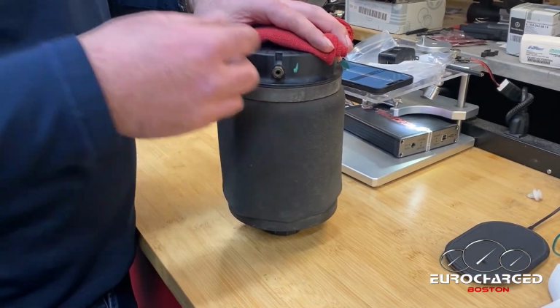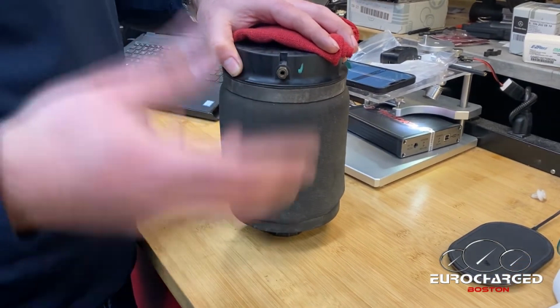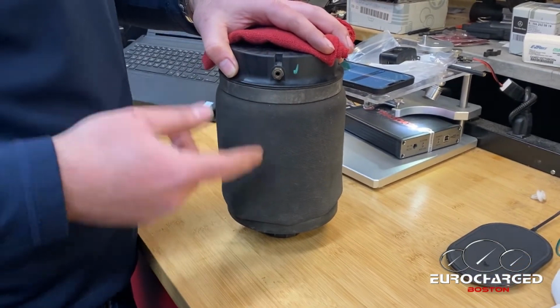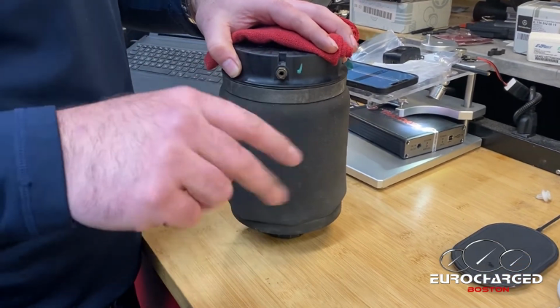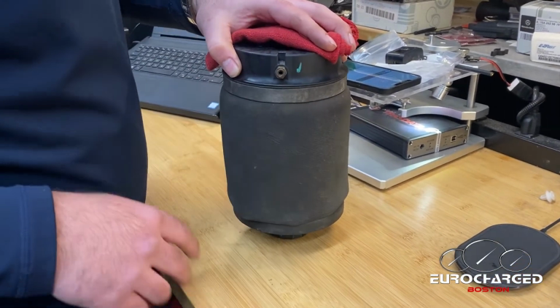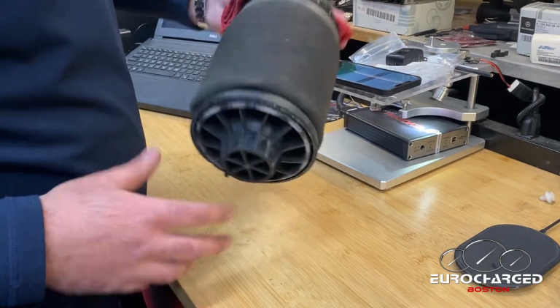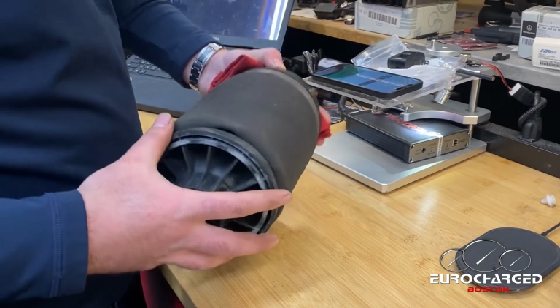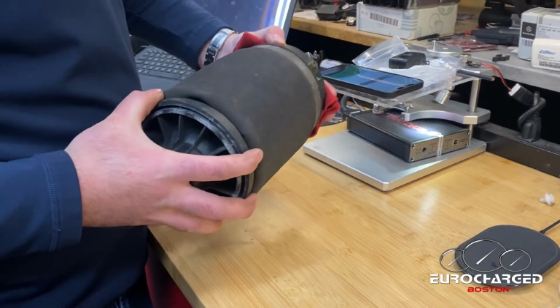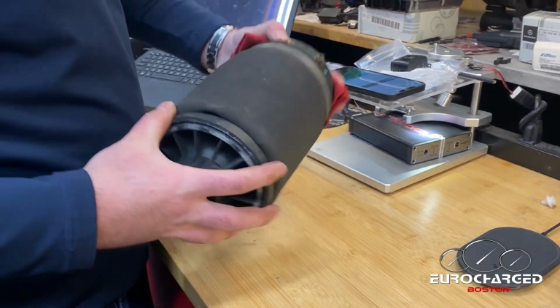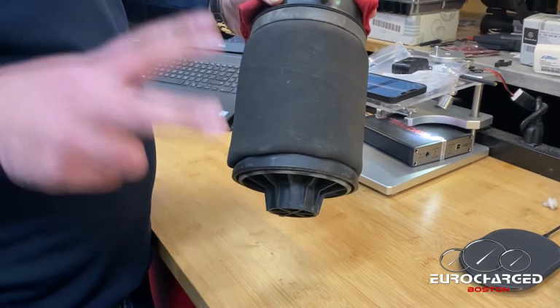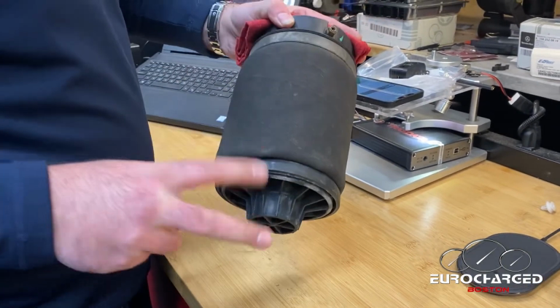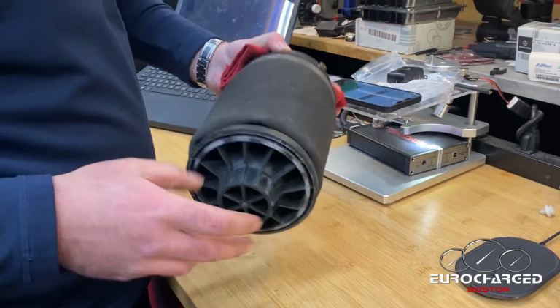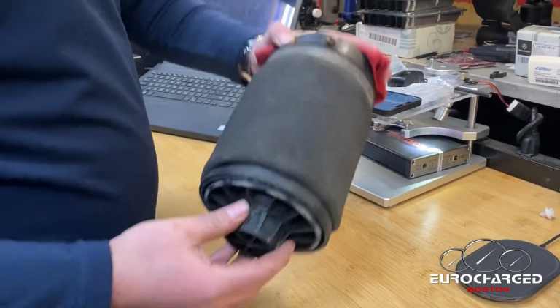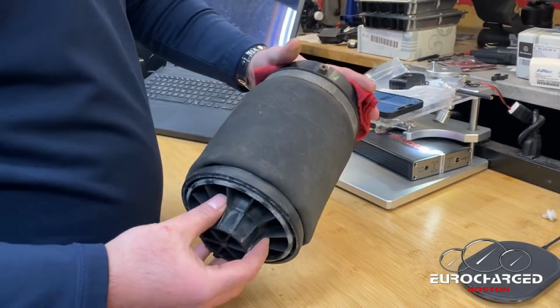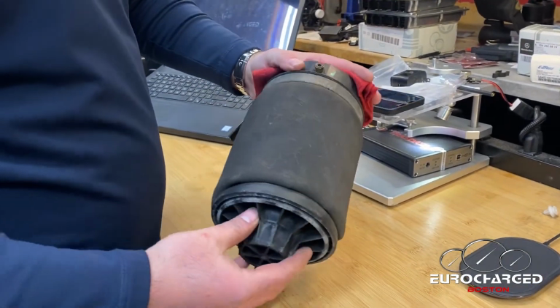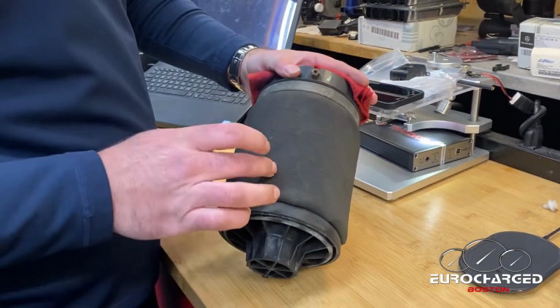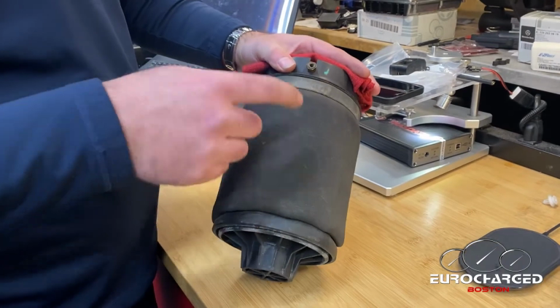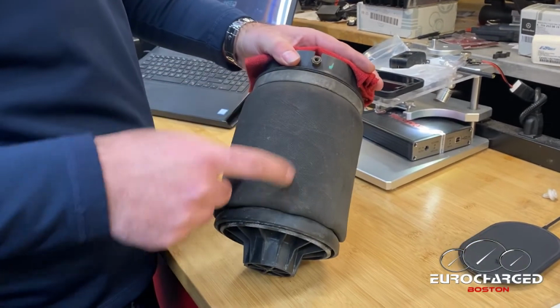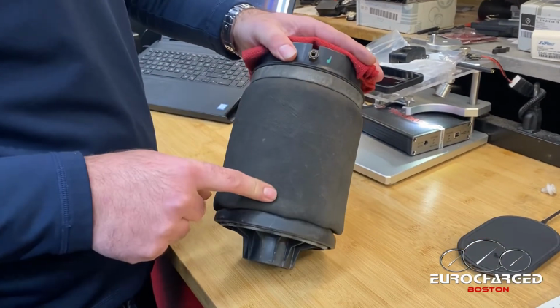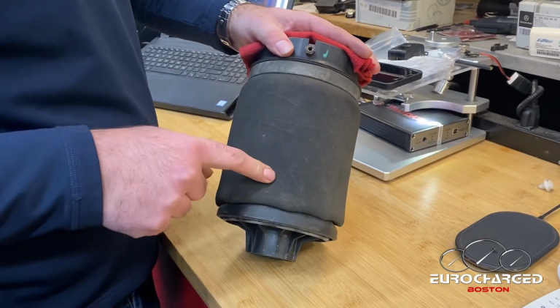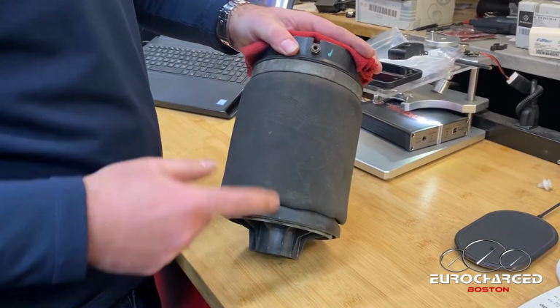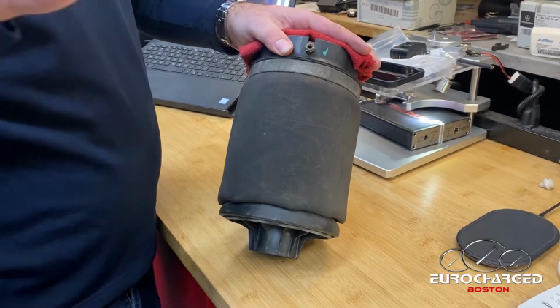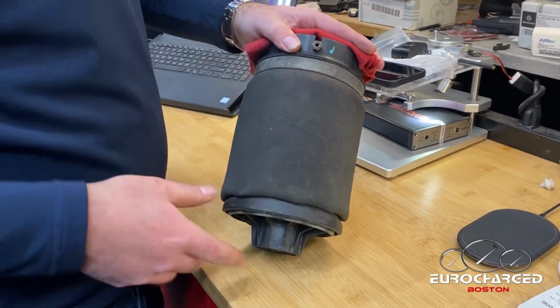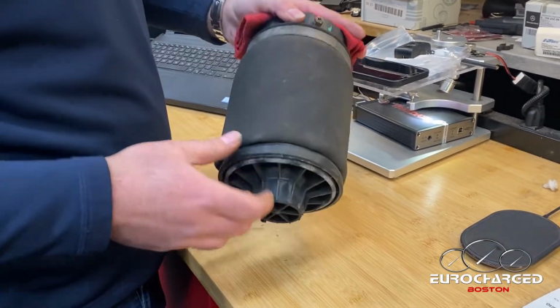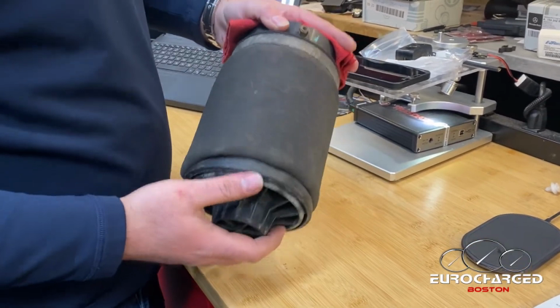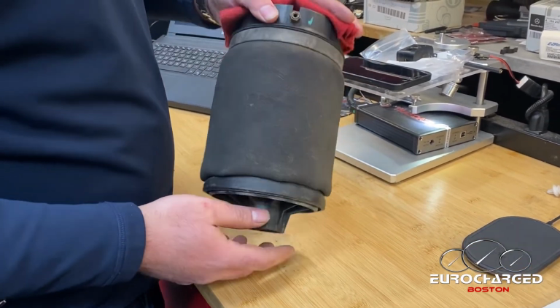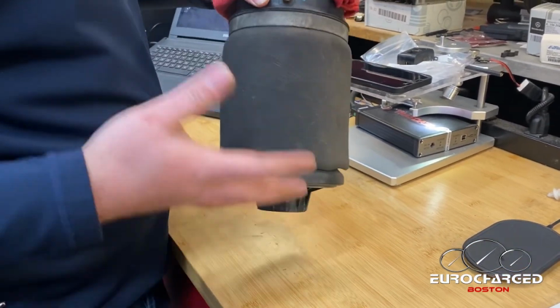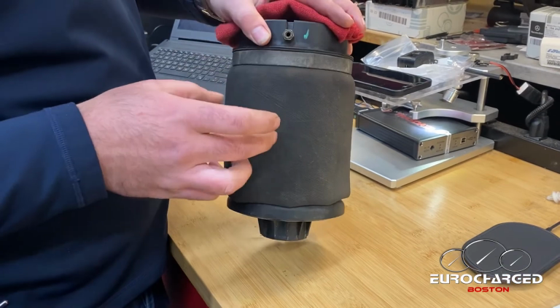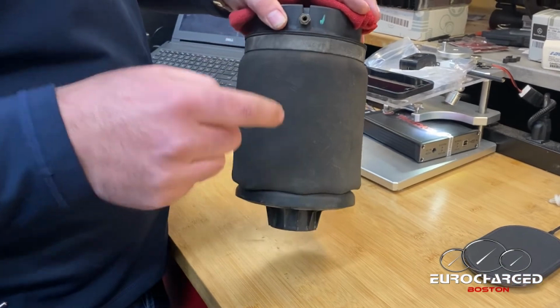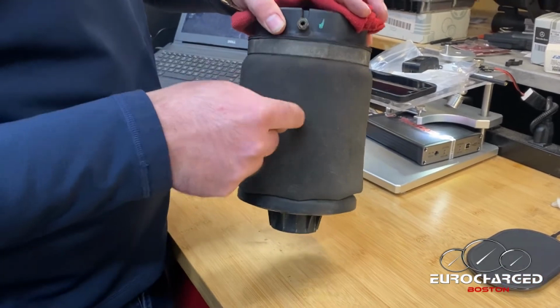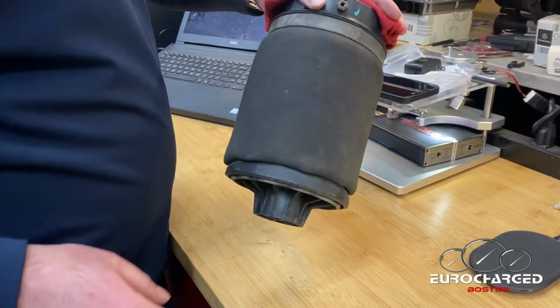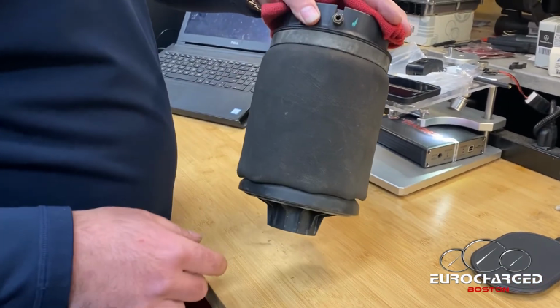The exception is when you have coil springs. But what we're talking about is actually two things: why these airbags wear, why they go bad and why they leak, and number two, why it's a terrible idea to lower a car that has airbags.